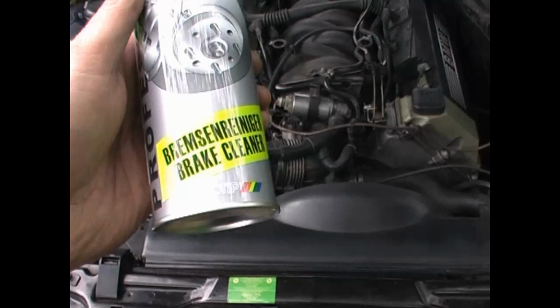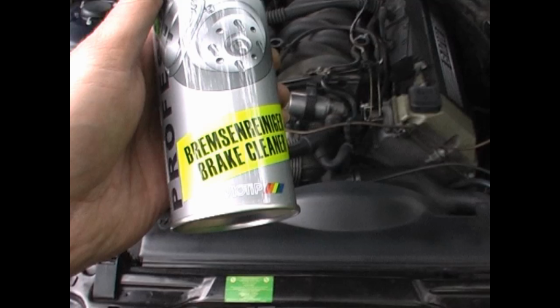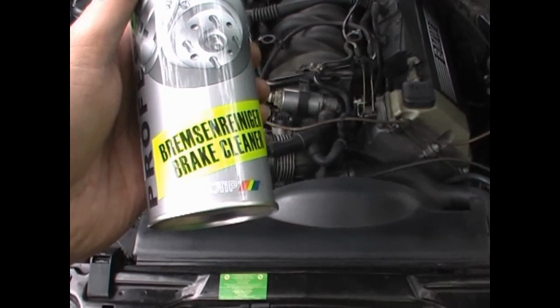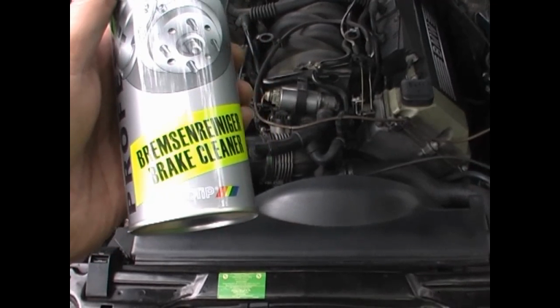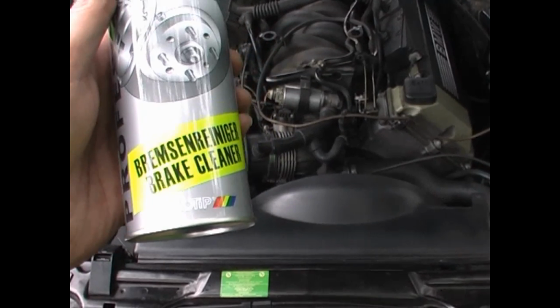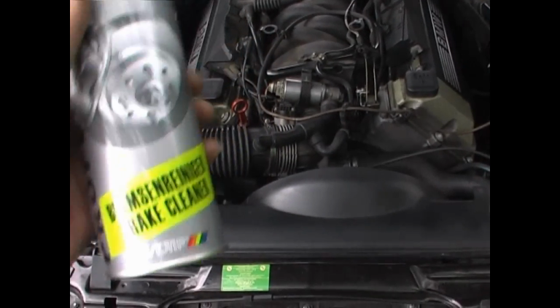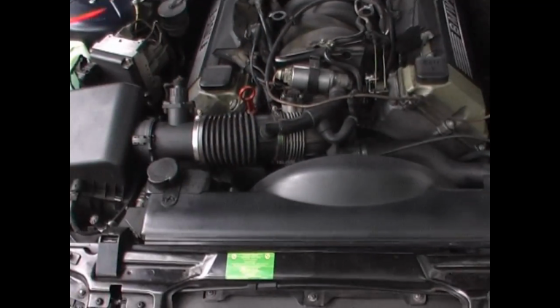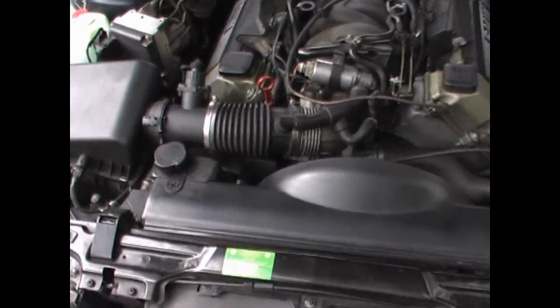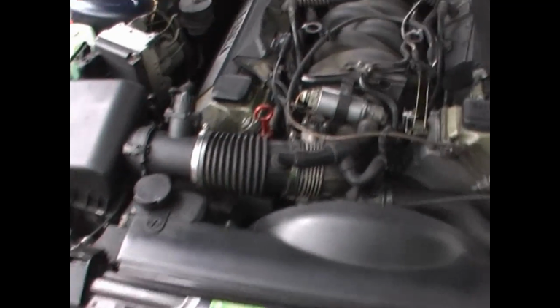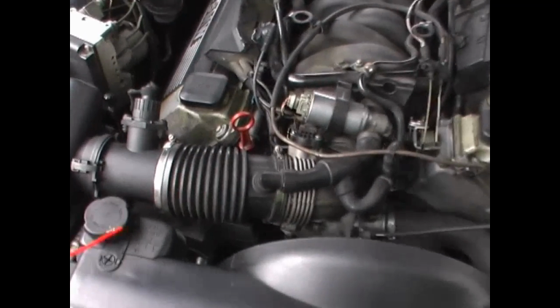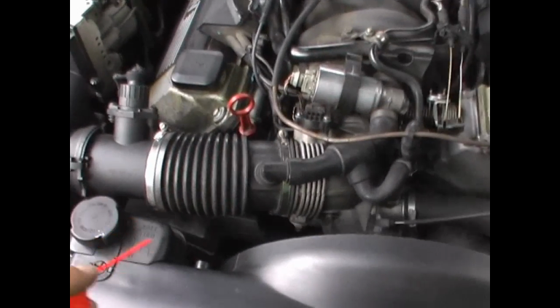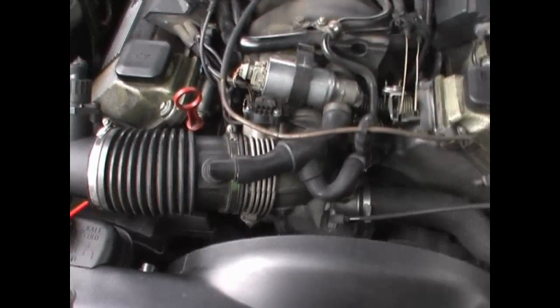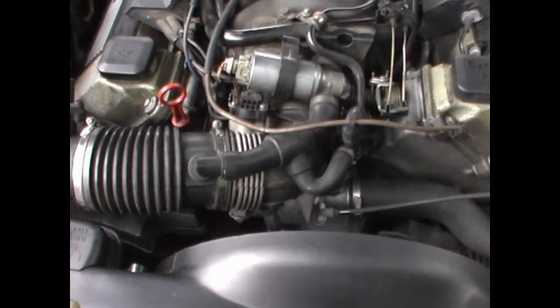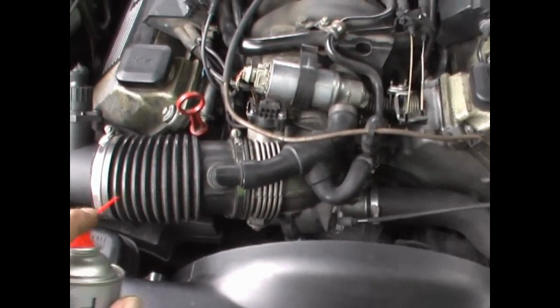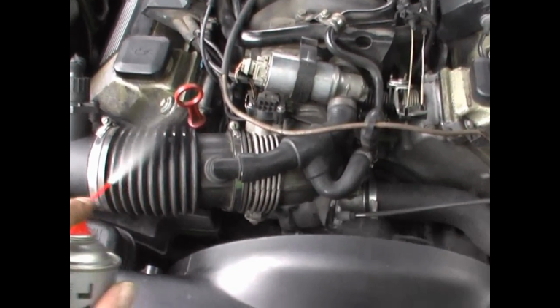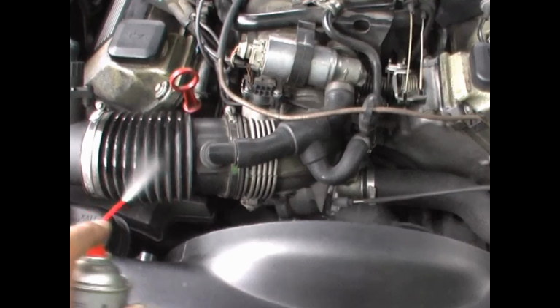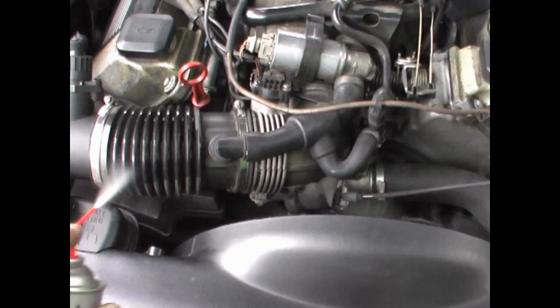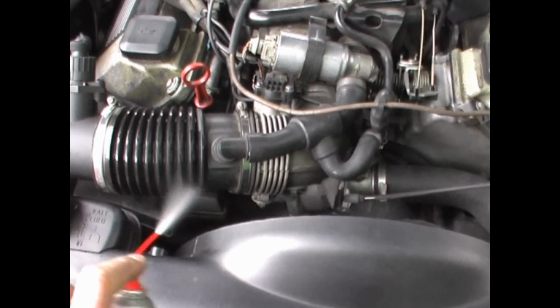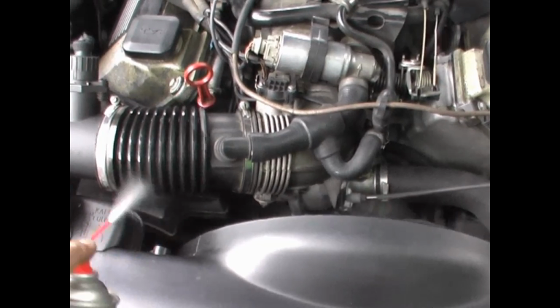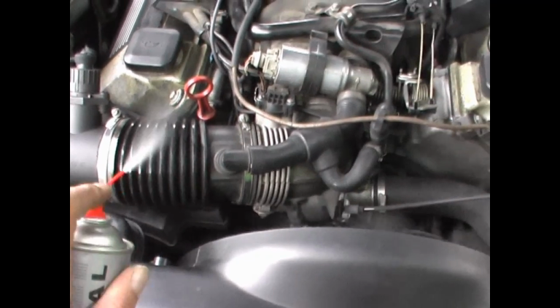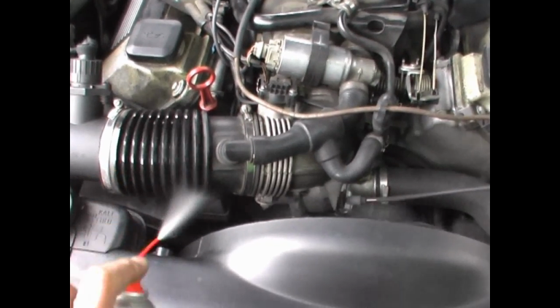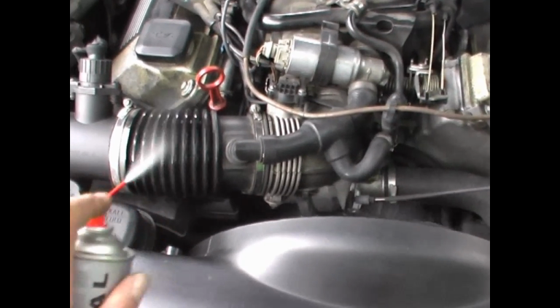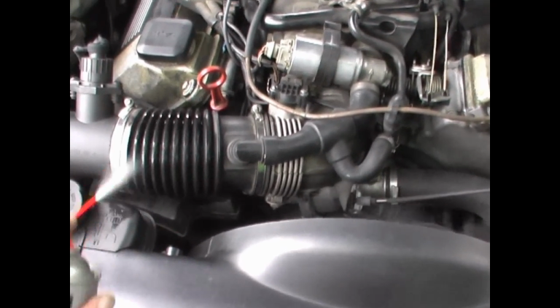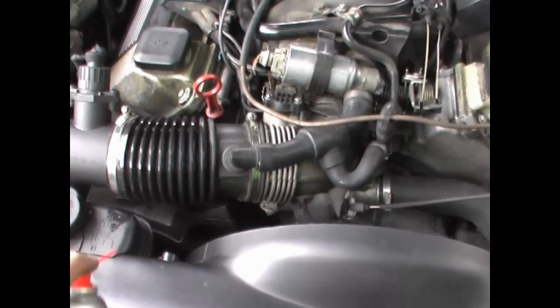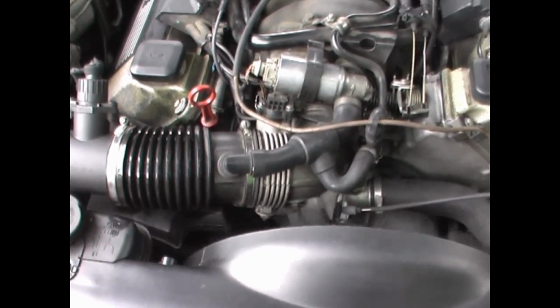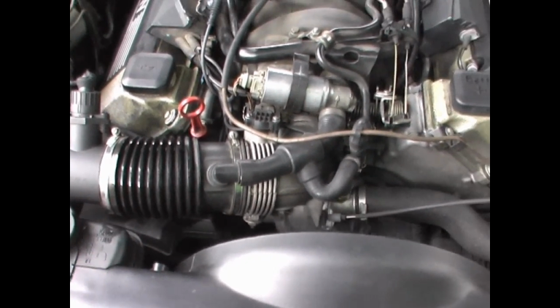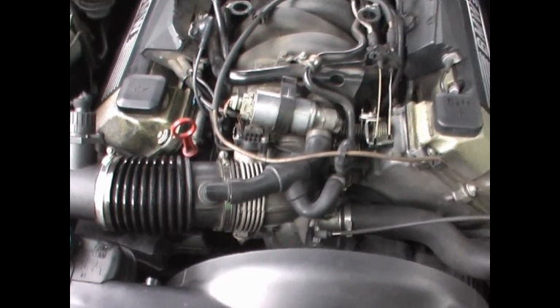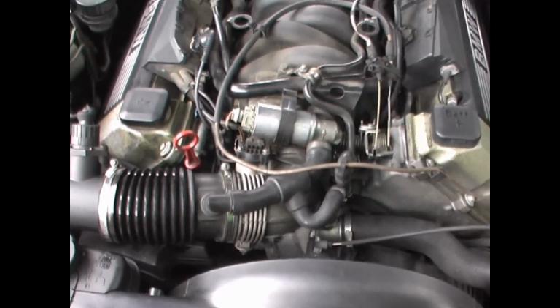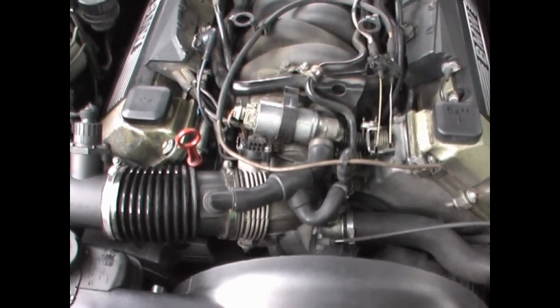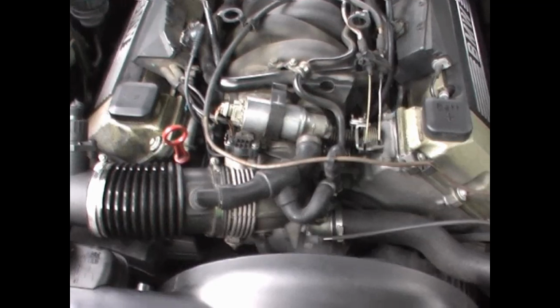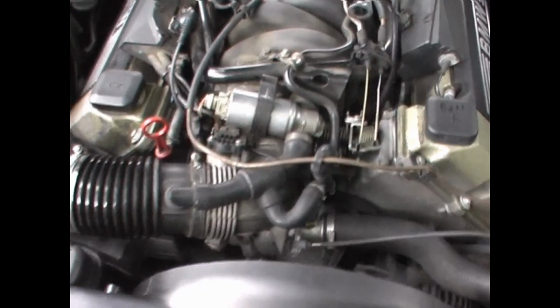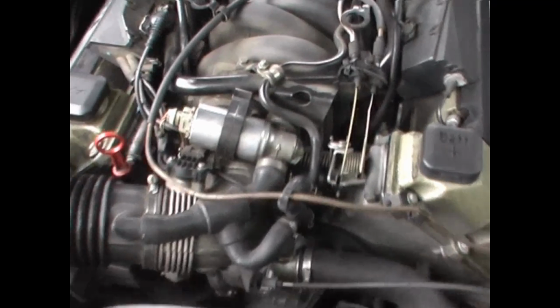I use ordinary brake cleaner here. We're going to start out with the MAF boot, spraying it to listen if you hear a change in idle. That's not it.